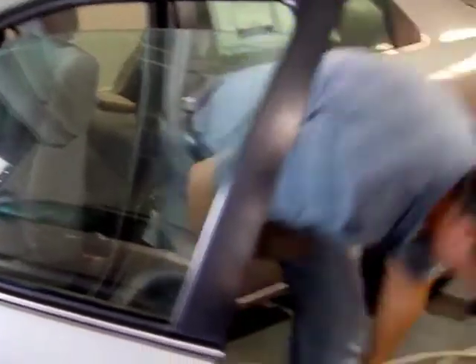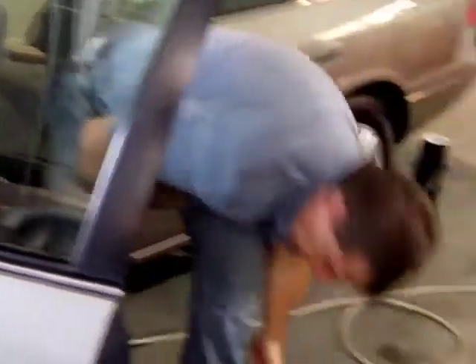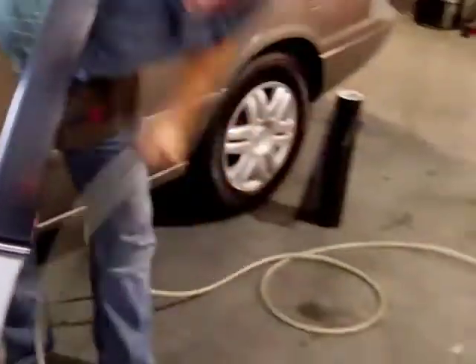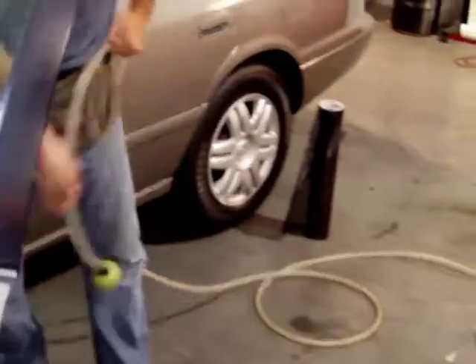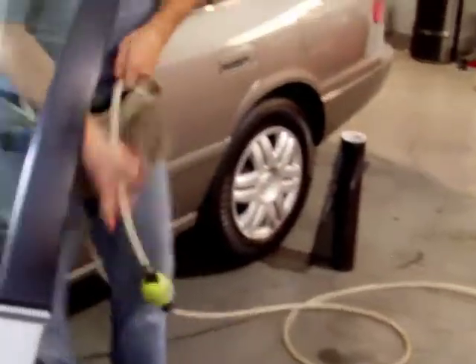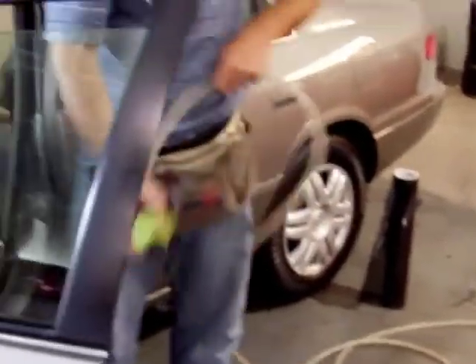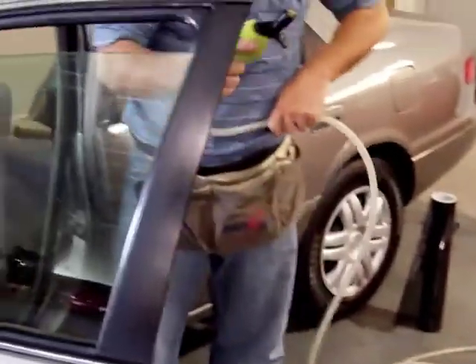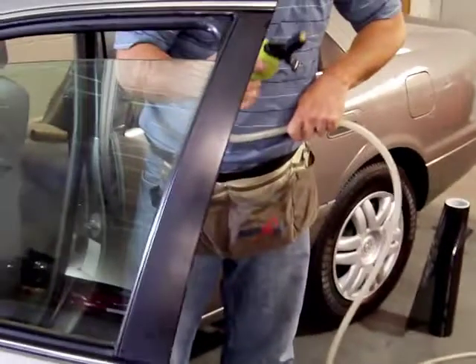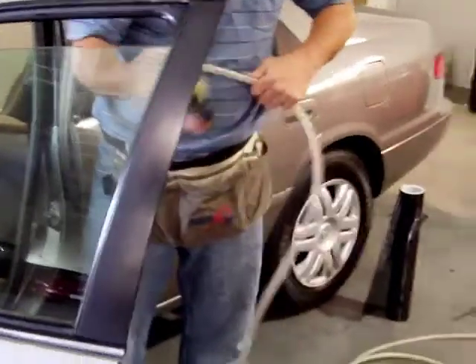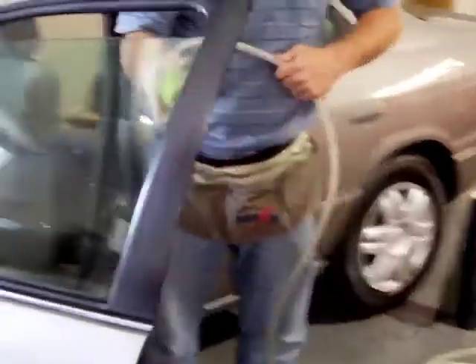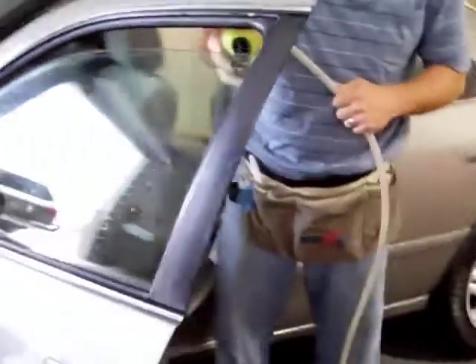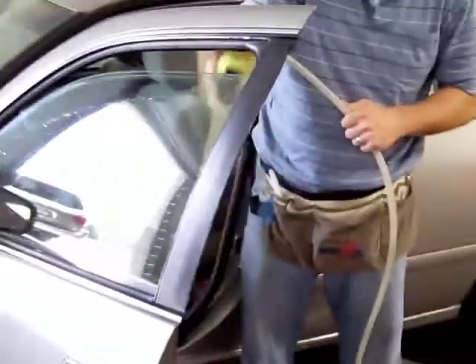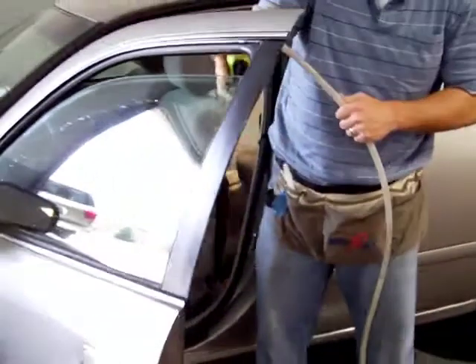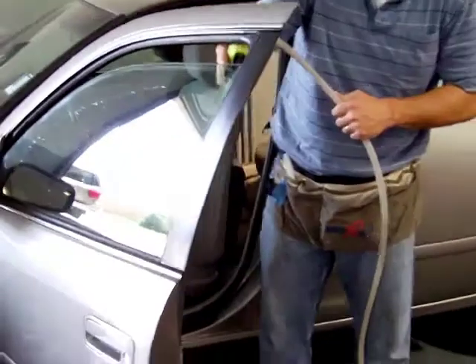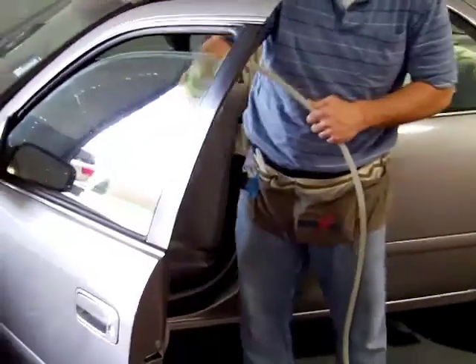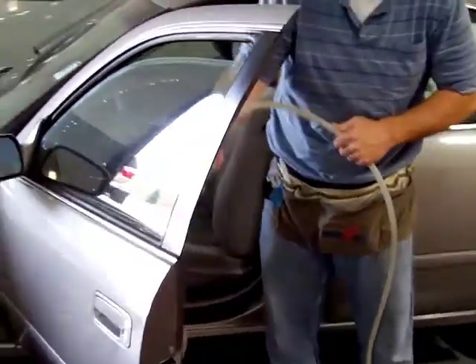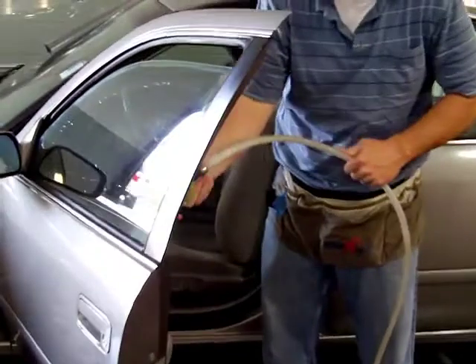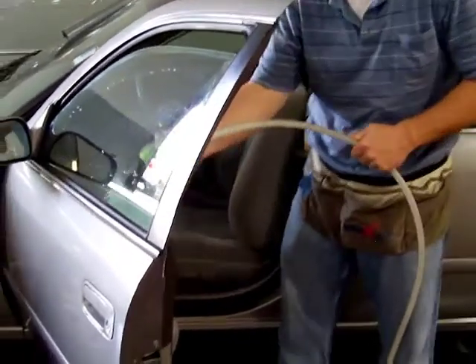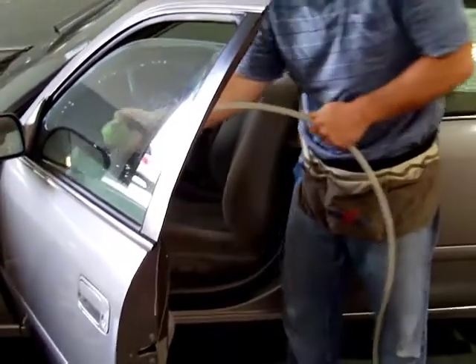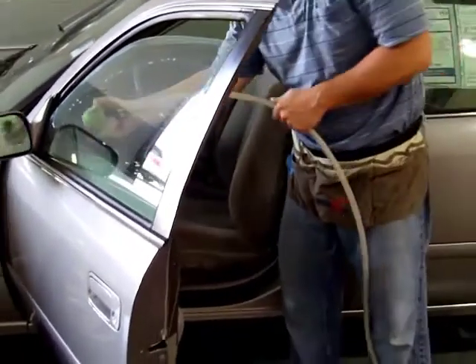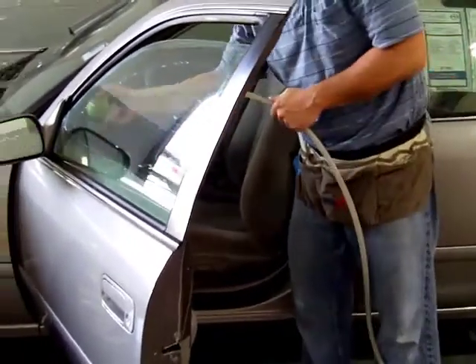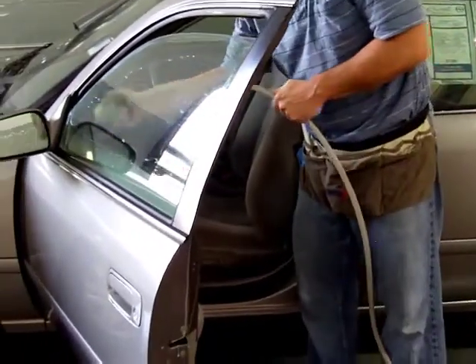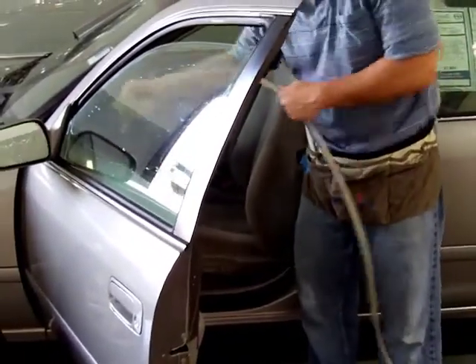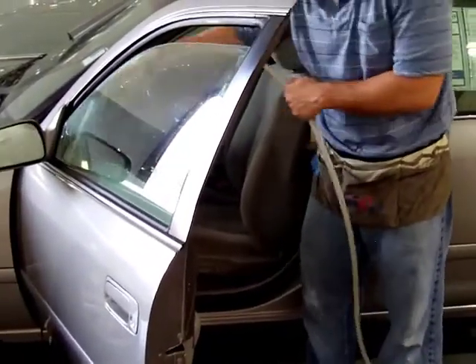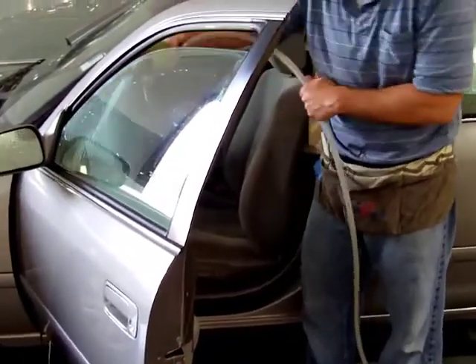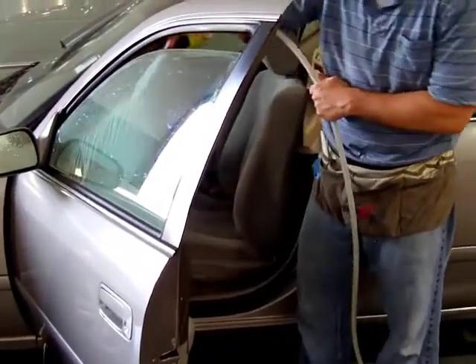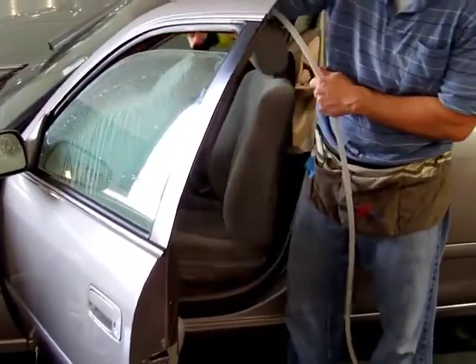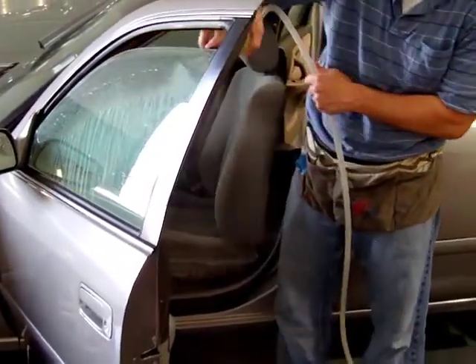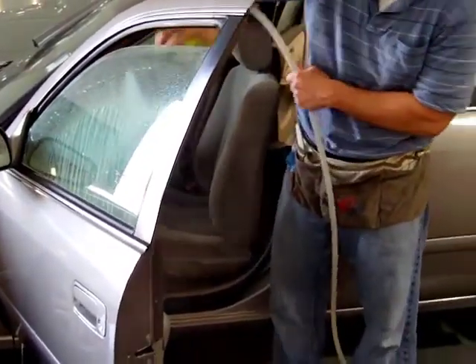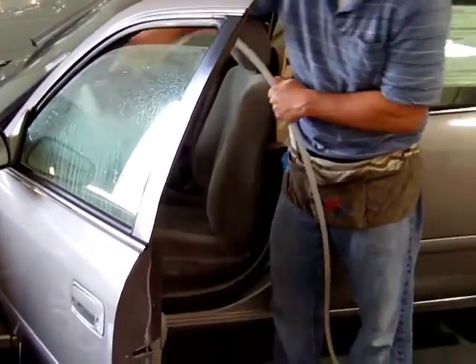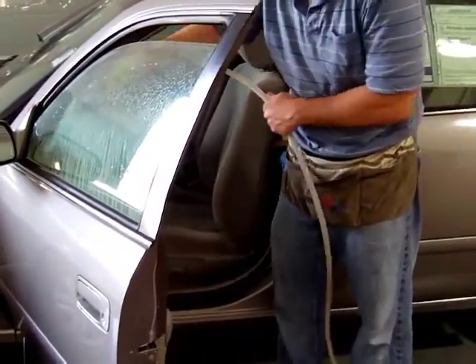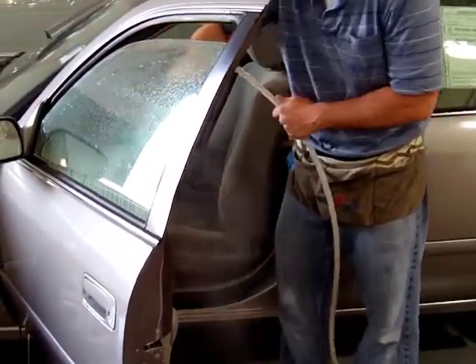Now once I get it to this point, I do a little push. My pattern is I go down, cross, down, and then you can see how I'm kind of seeing it from the top of that.